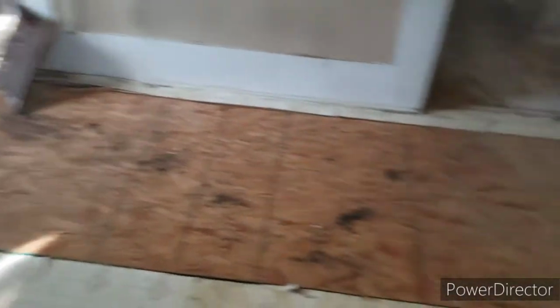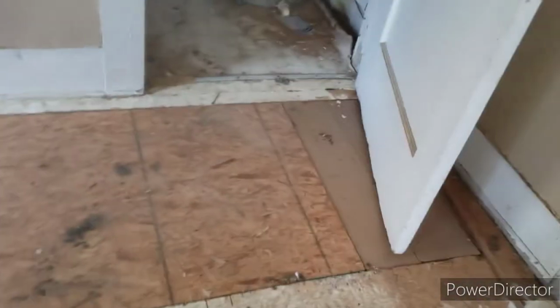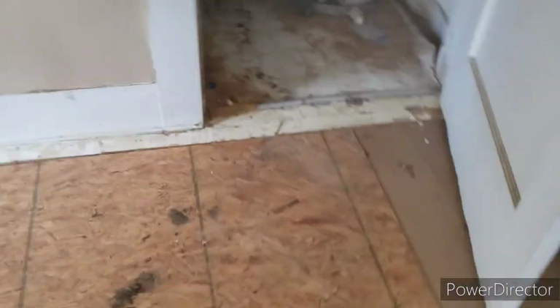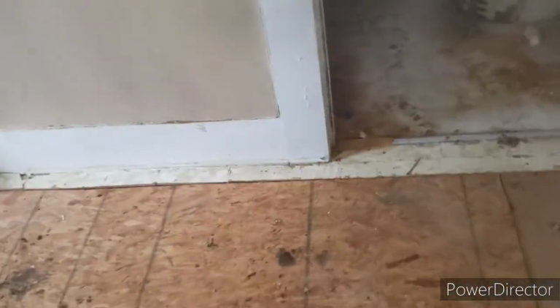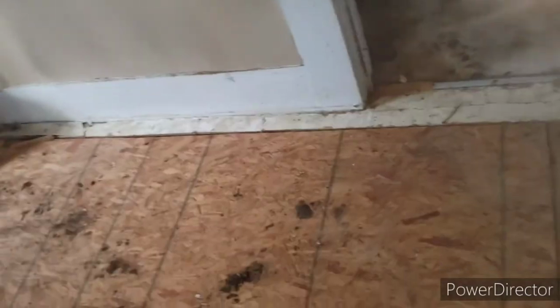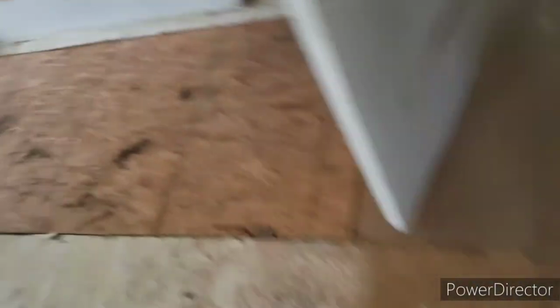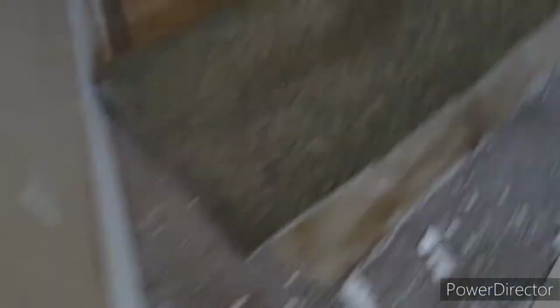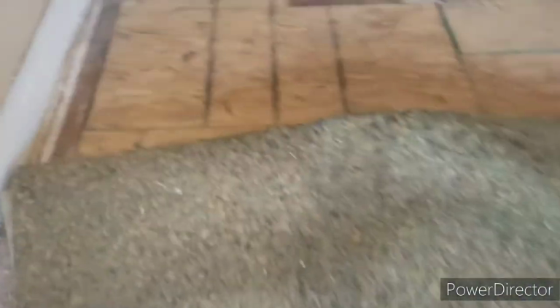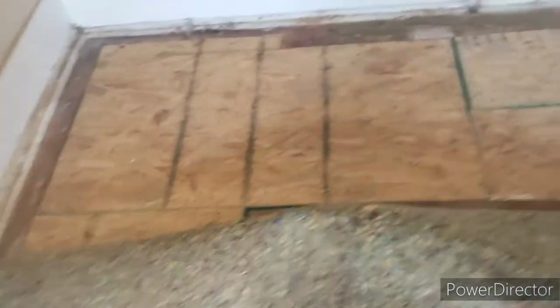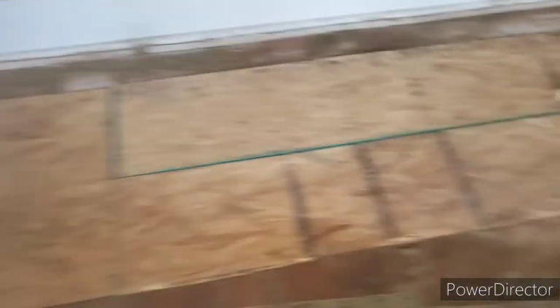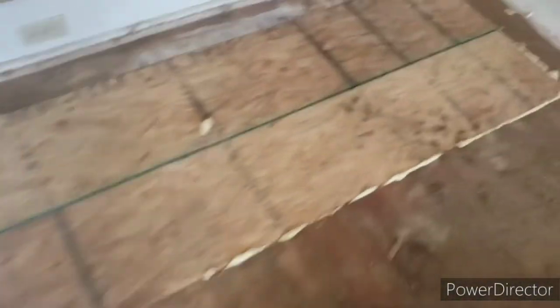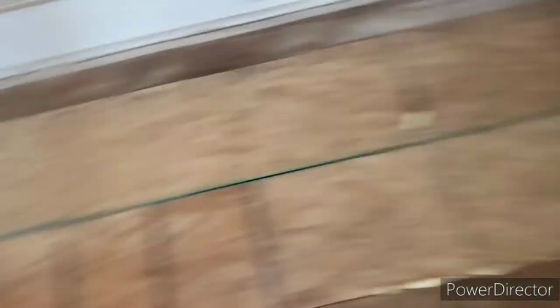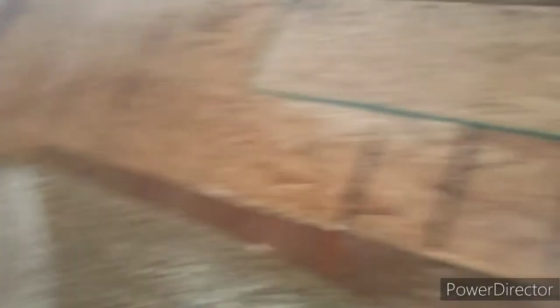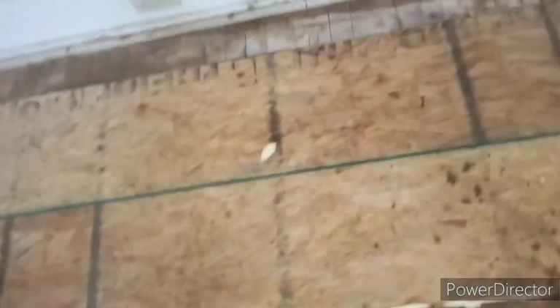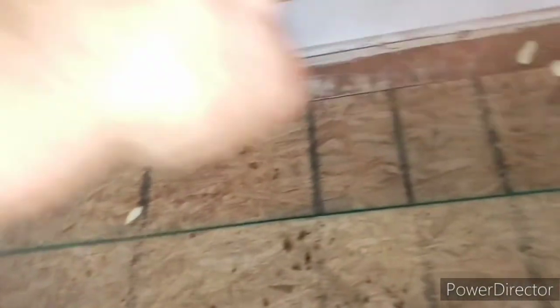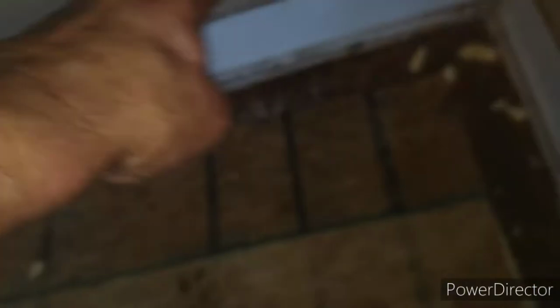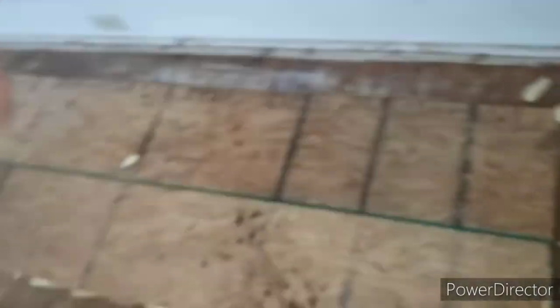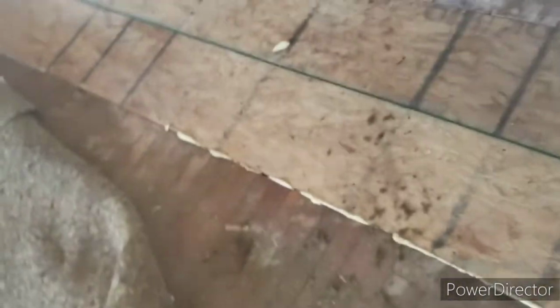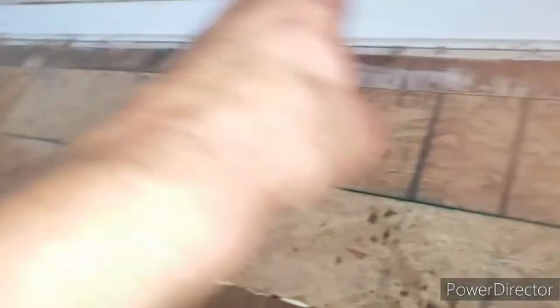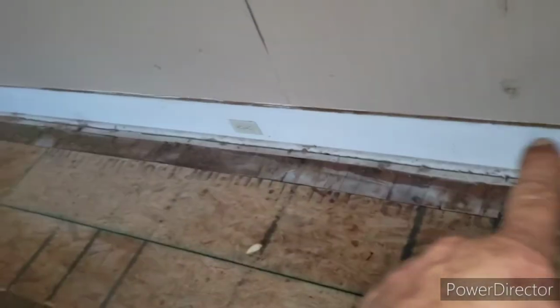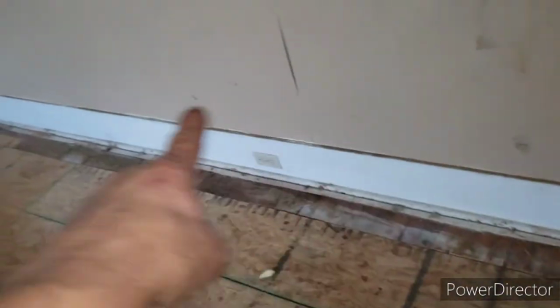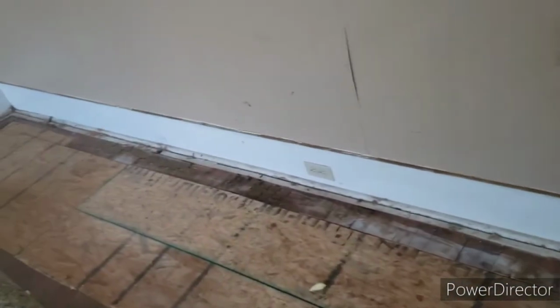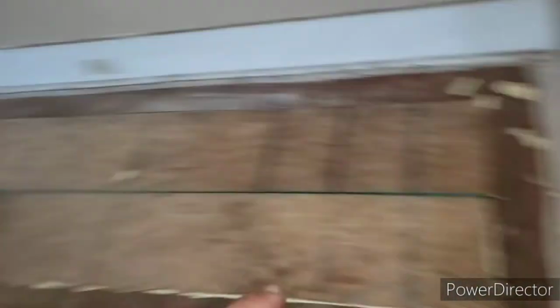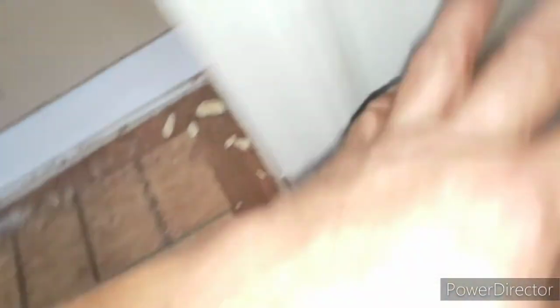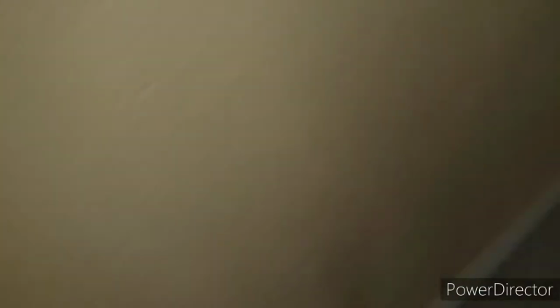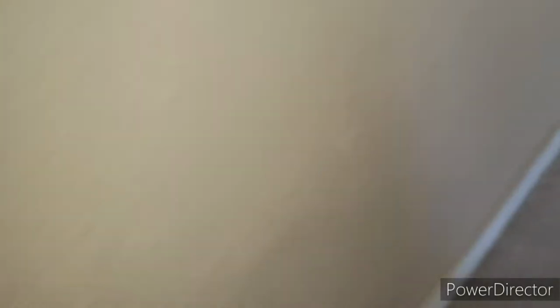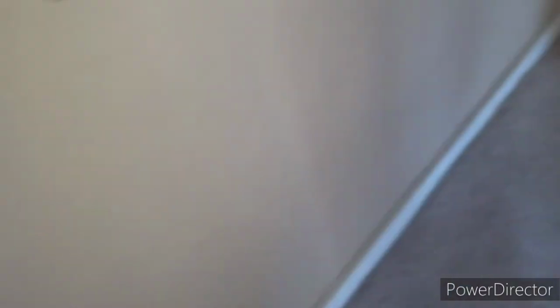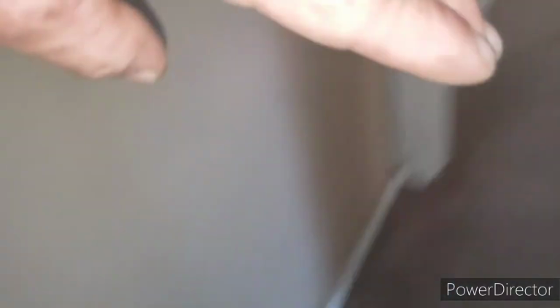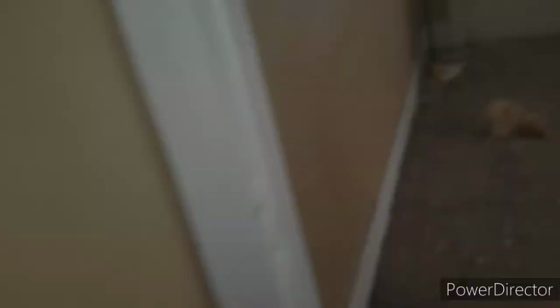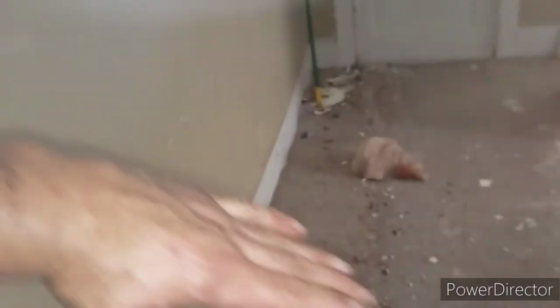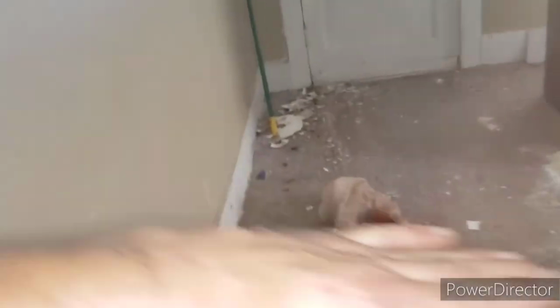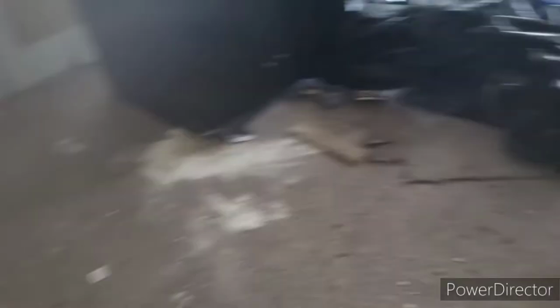That's one panel we're going to have to be getting underneath in that area. This panel right here comes up so you can get jacks underneath the wall. This whole wall right here is what's falling.